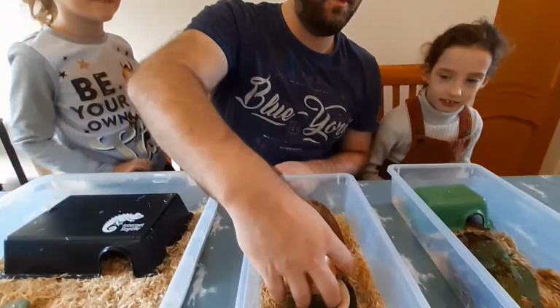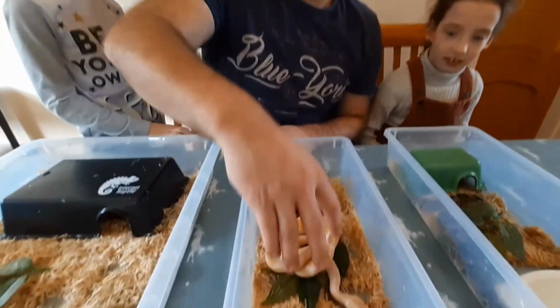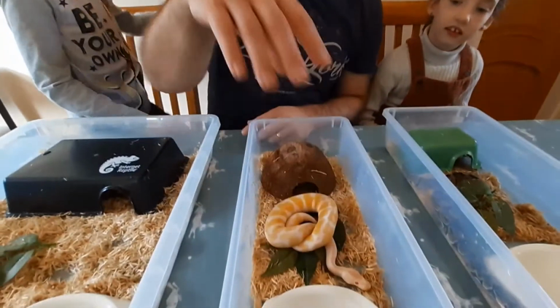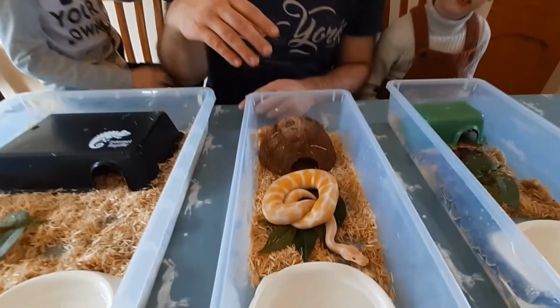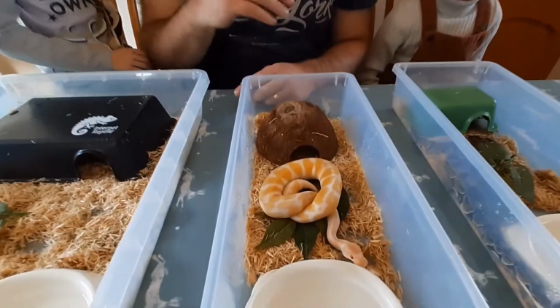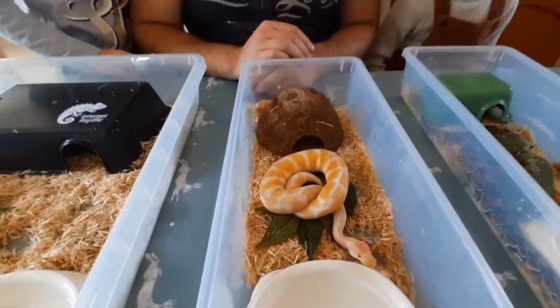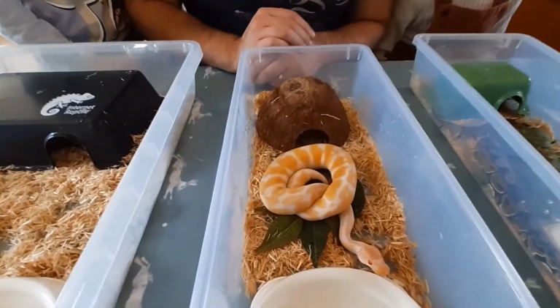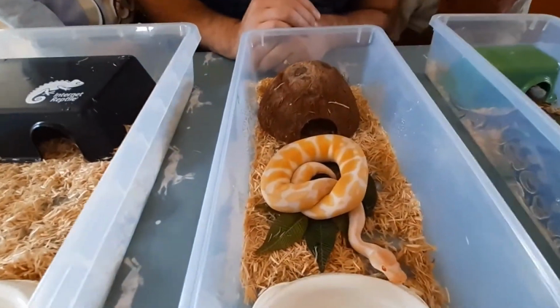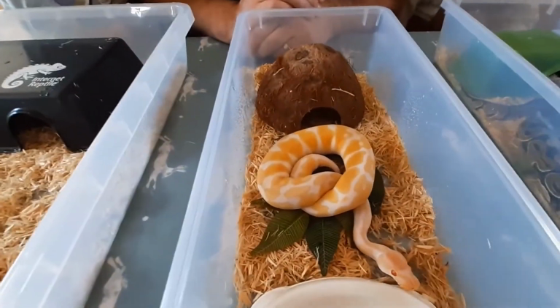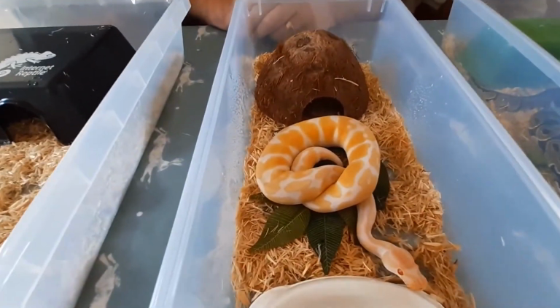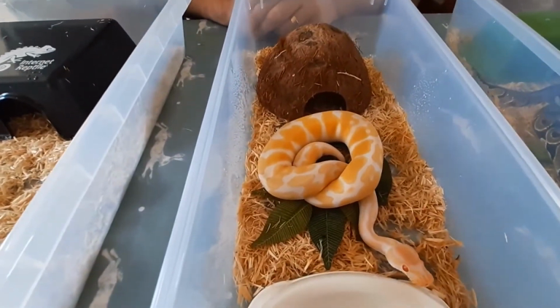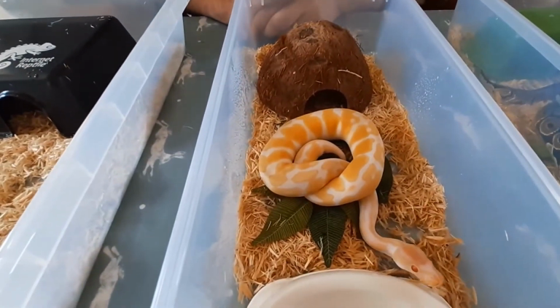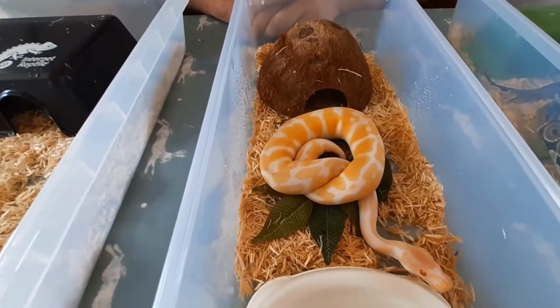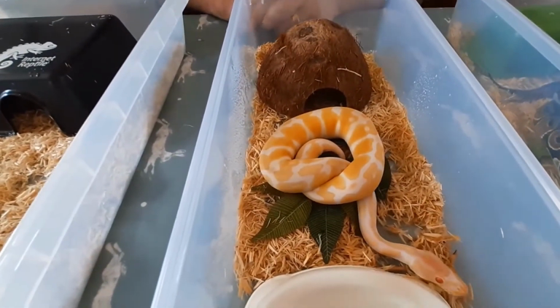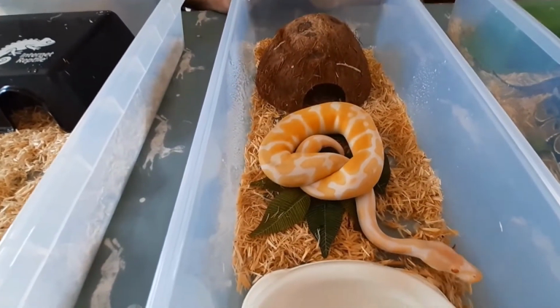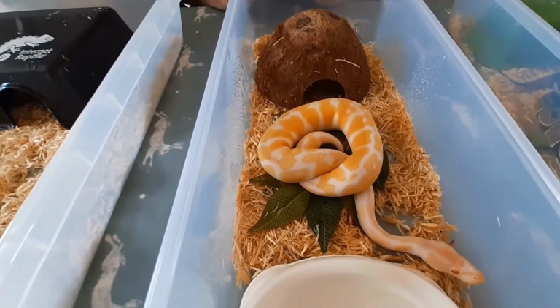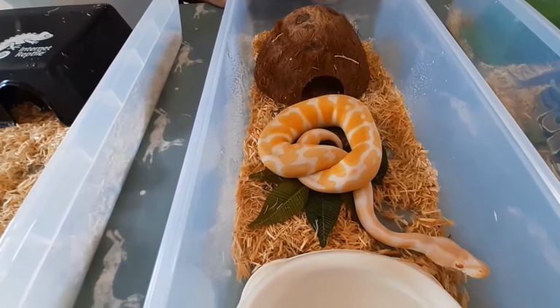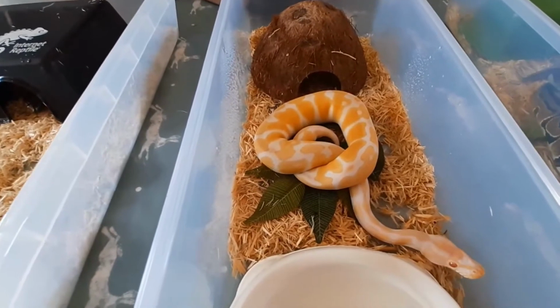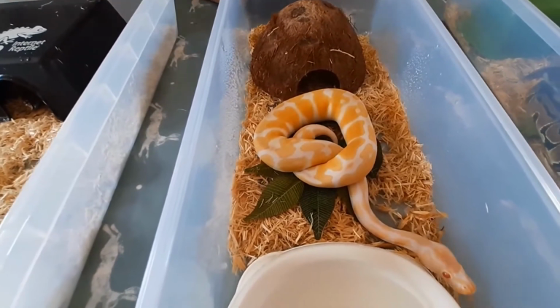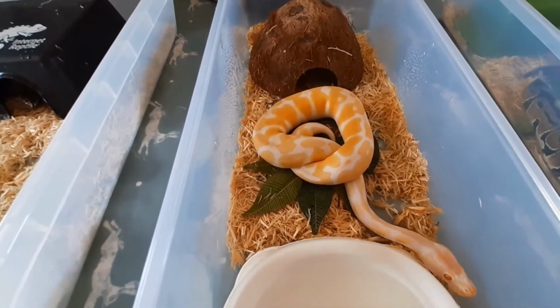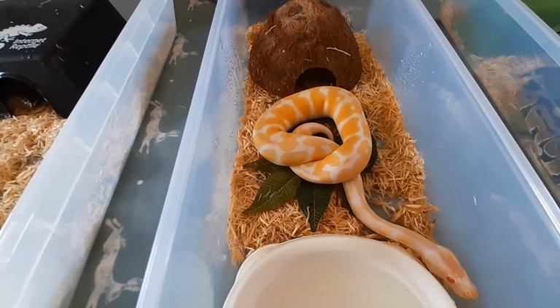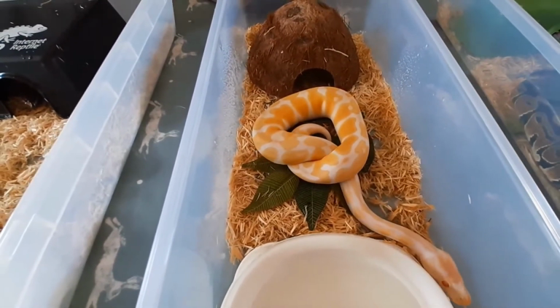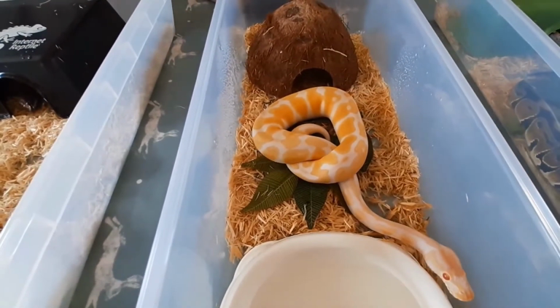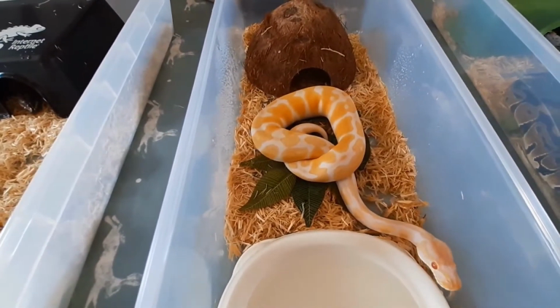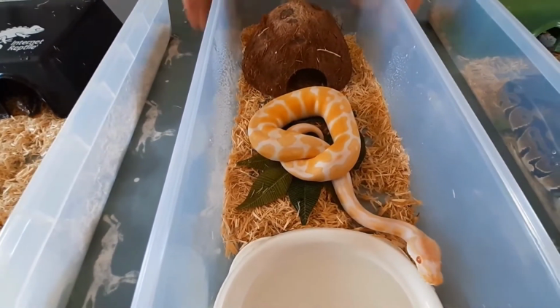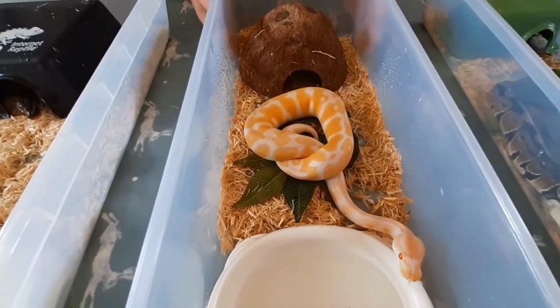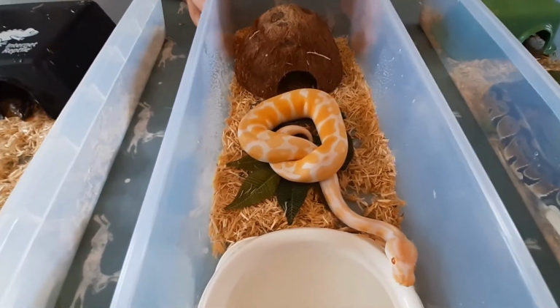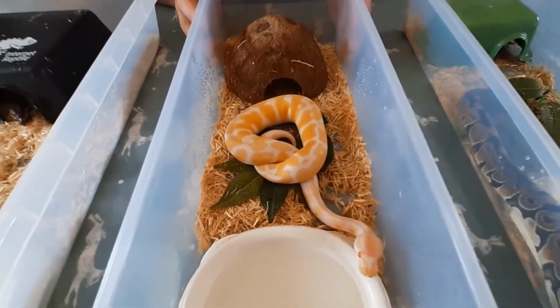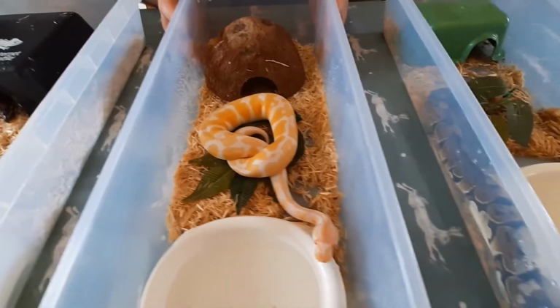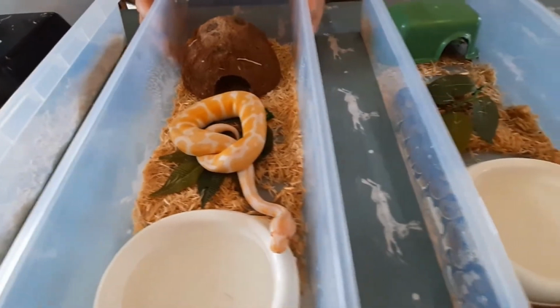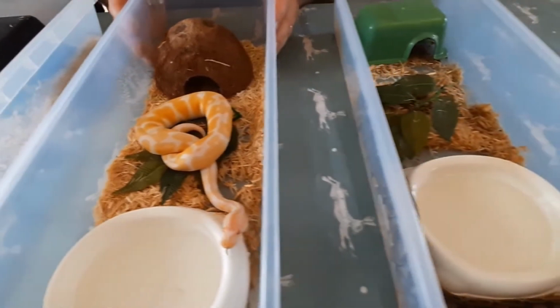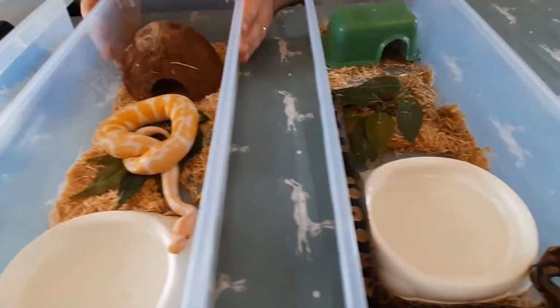We buy snakes because we like the look of them — not generally because we've got a great plan for them, we just like the general look of them. Because that's what they should be — they should be enjoyed. They should be little family members, and we really like to play with them.